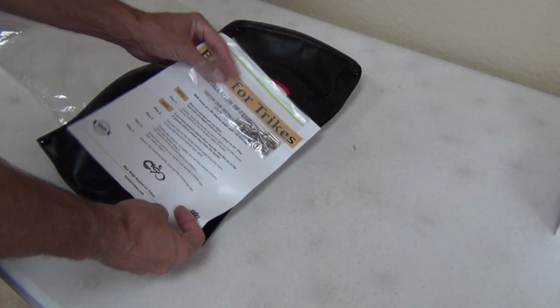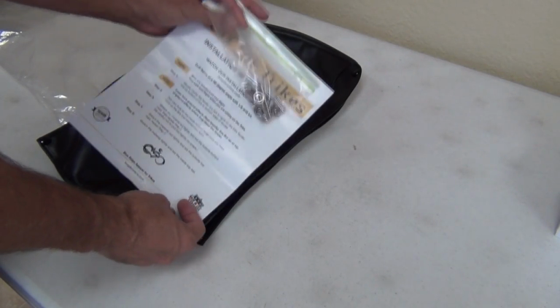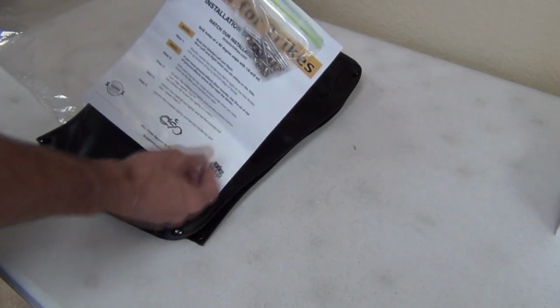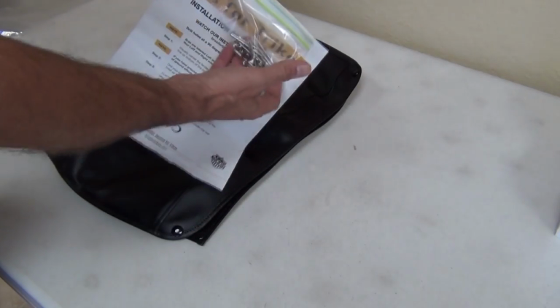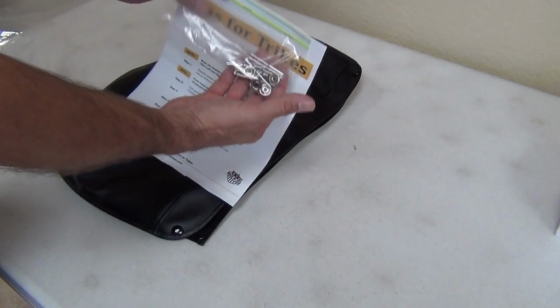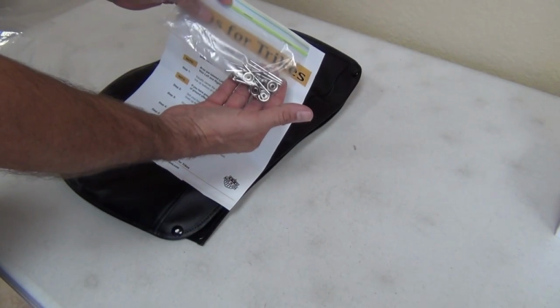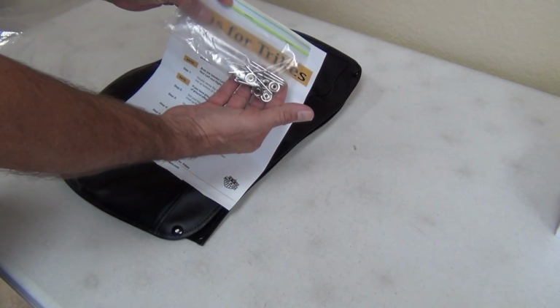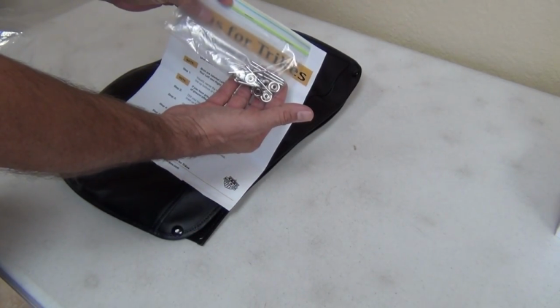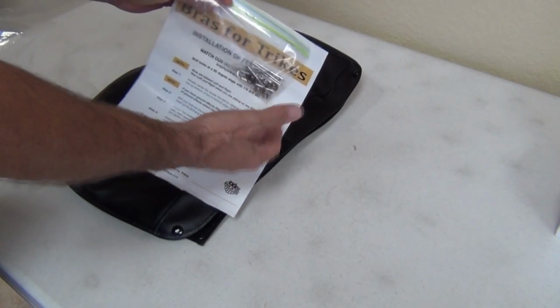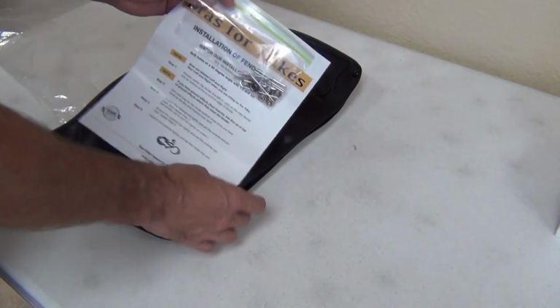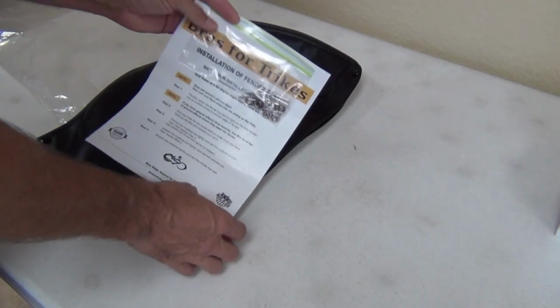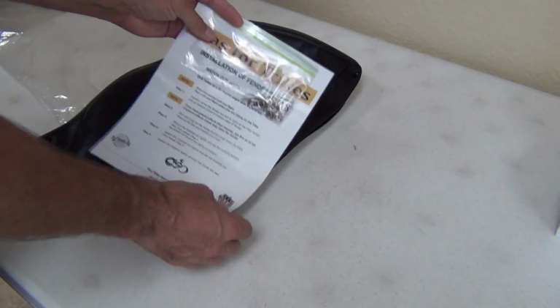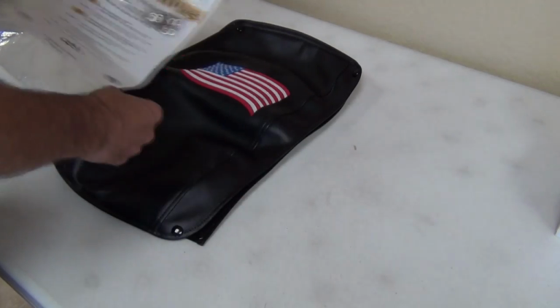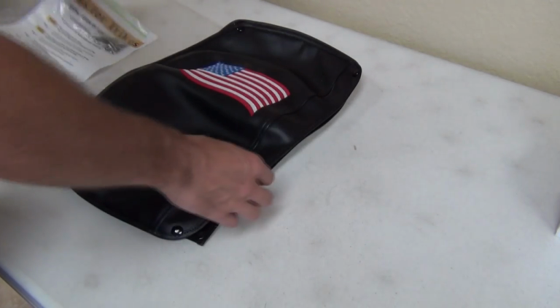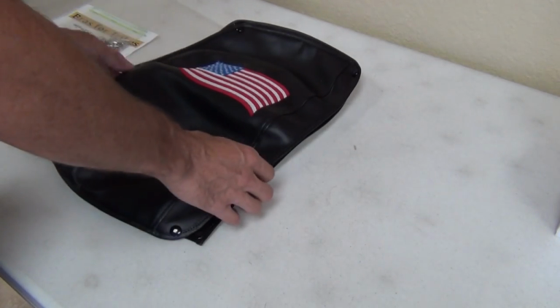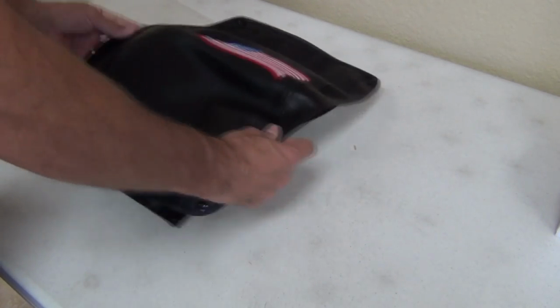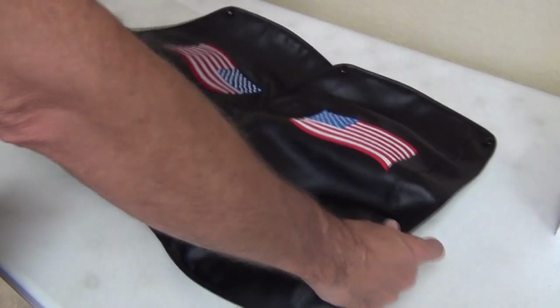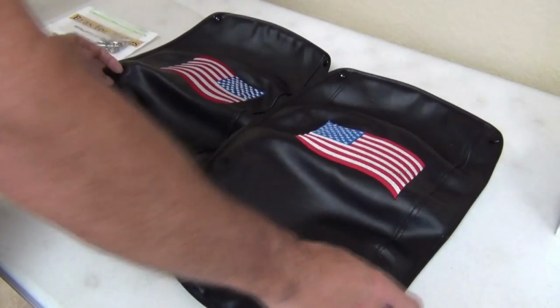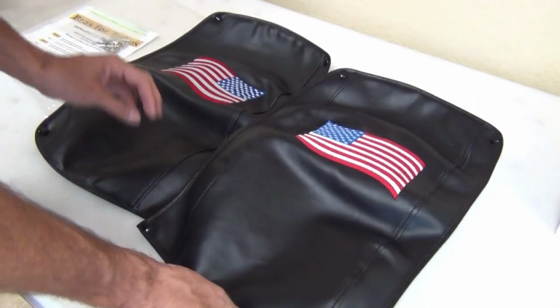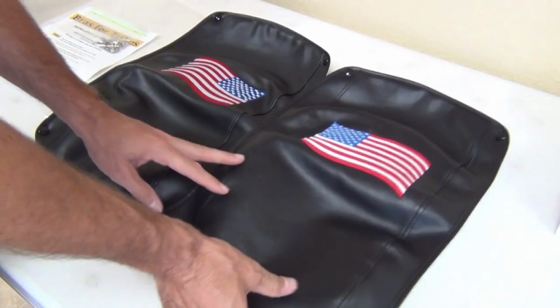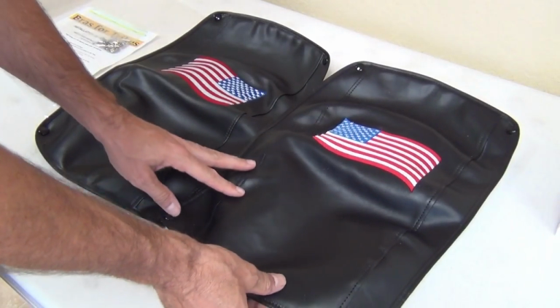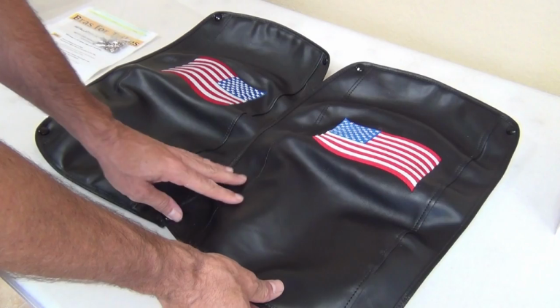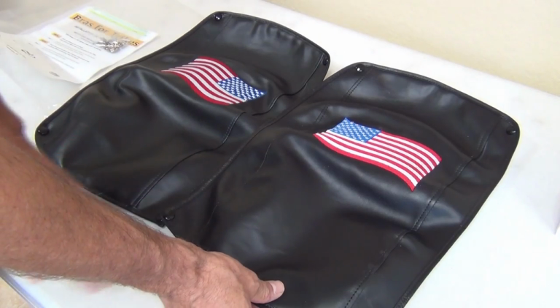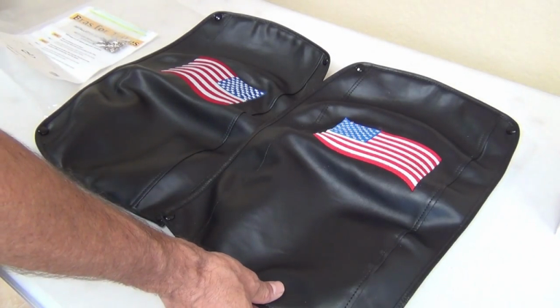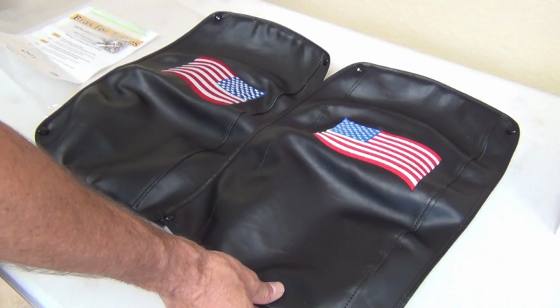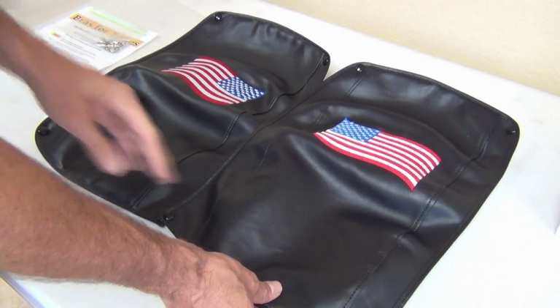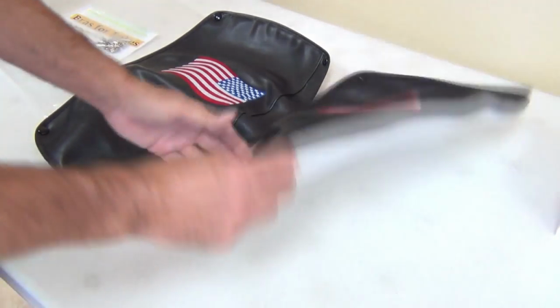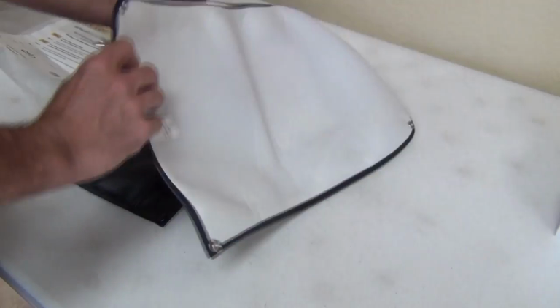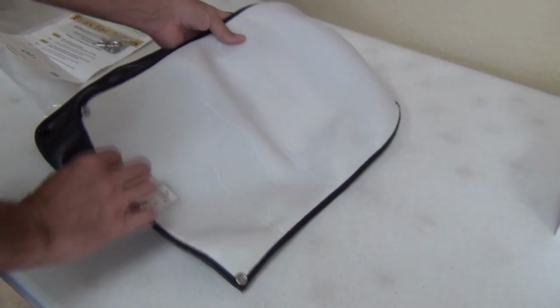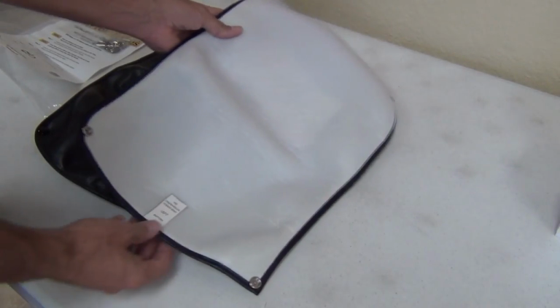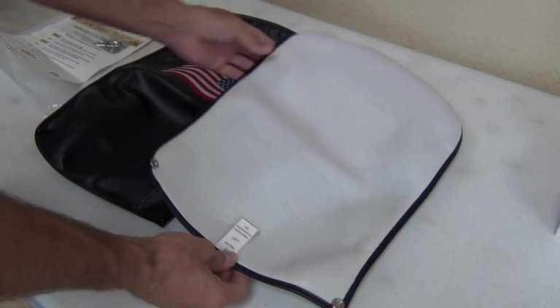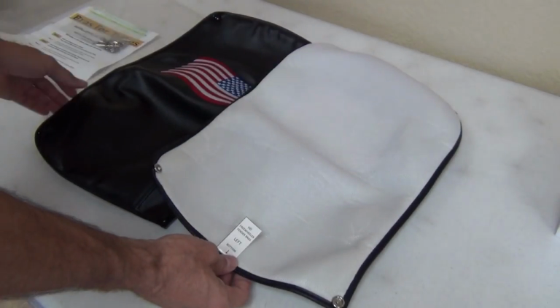Each kit includes an instruction sheet and the hardware you'll need for installation. Each bra is clearly tagged to indicate the model of trike it's designed to fit and to which side it should be installed.